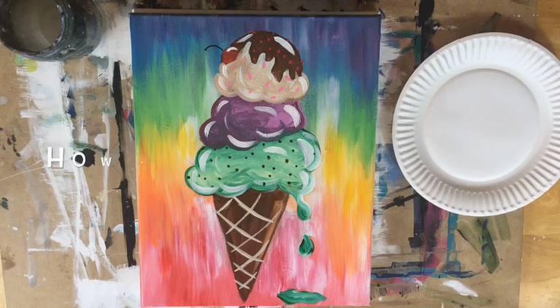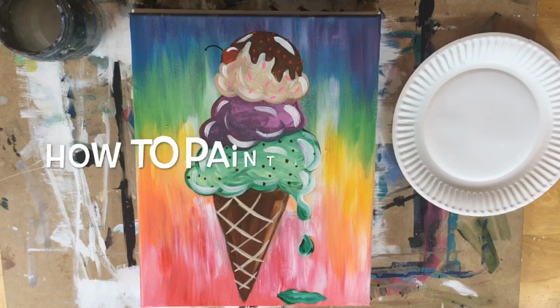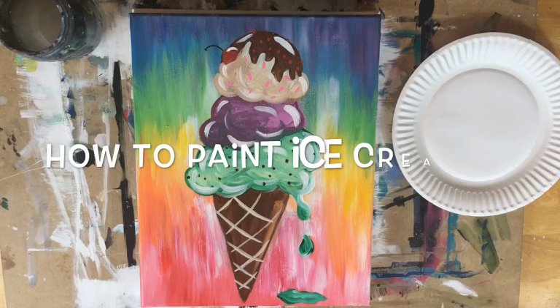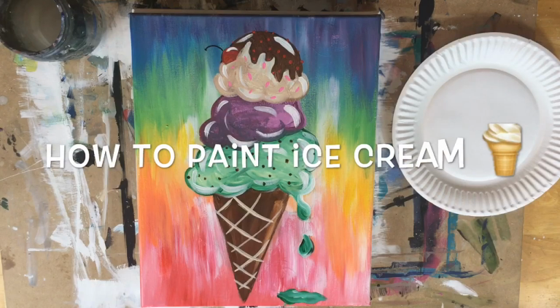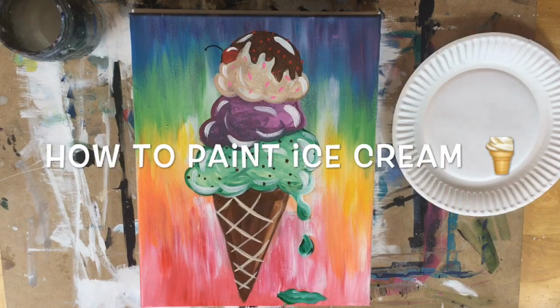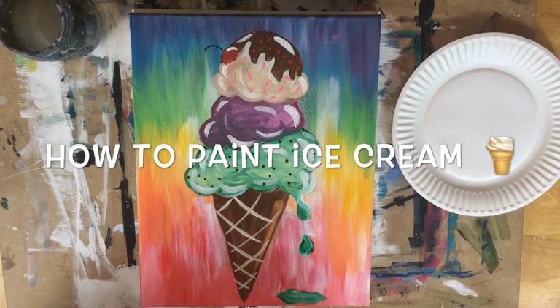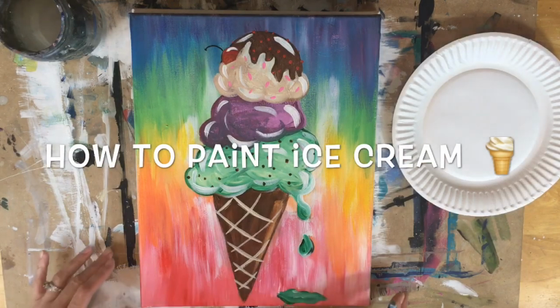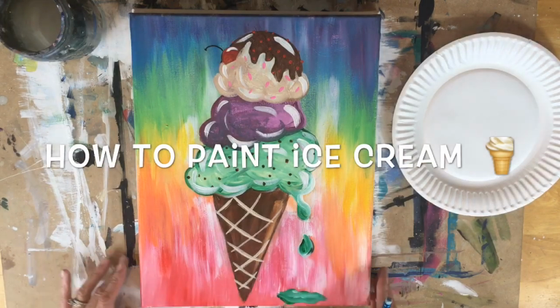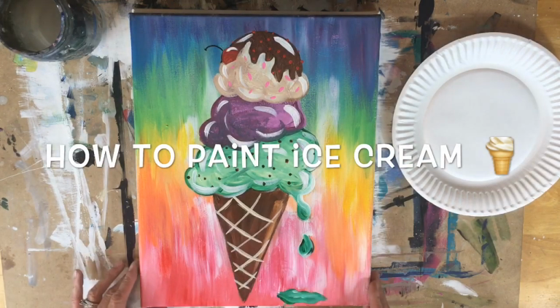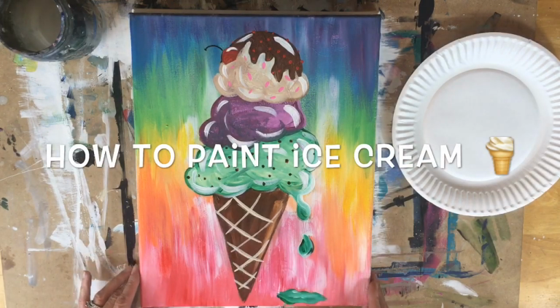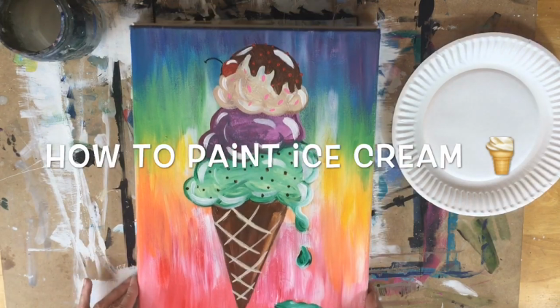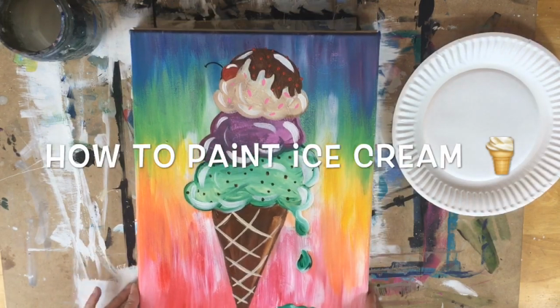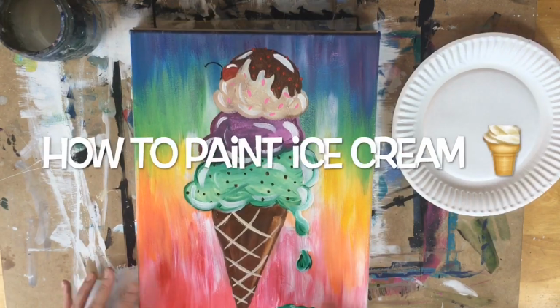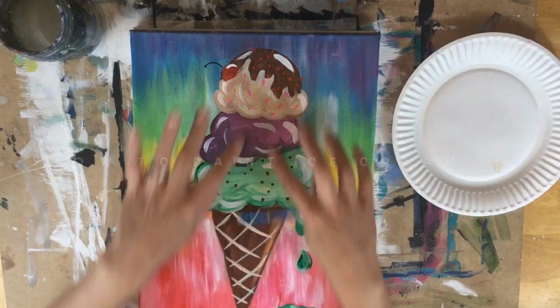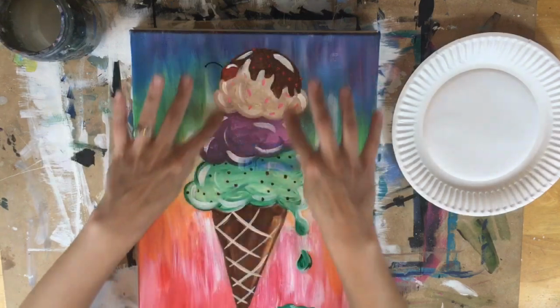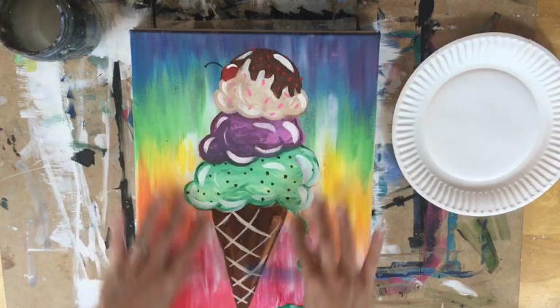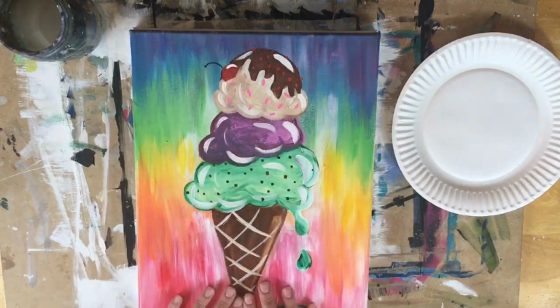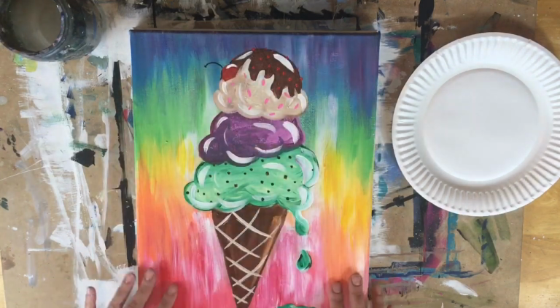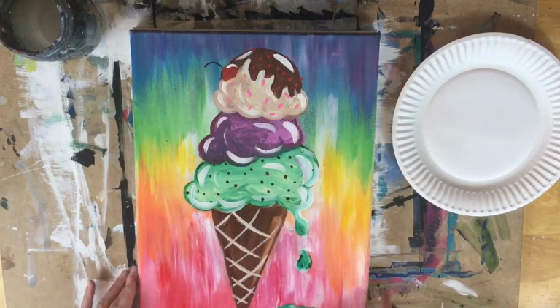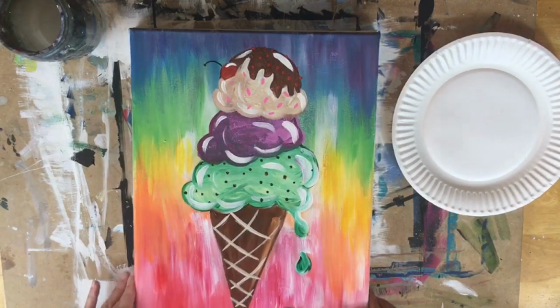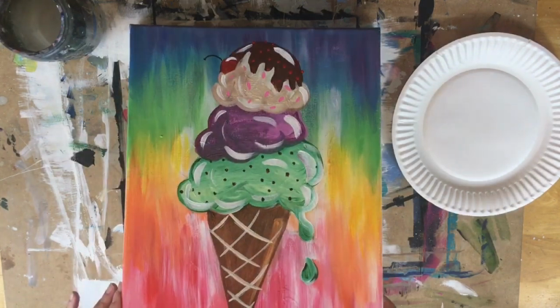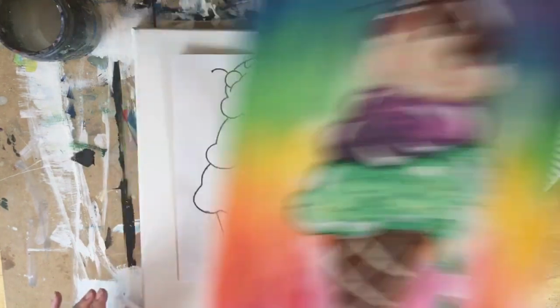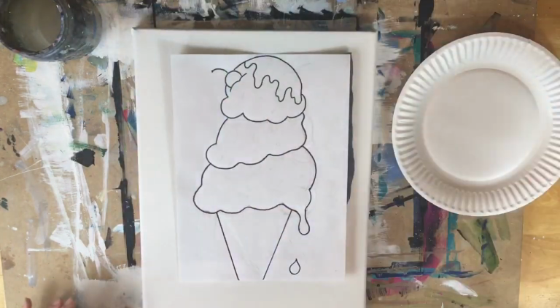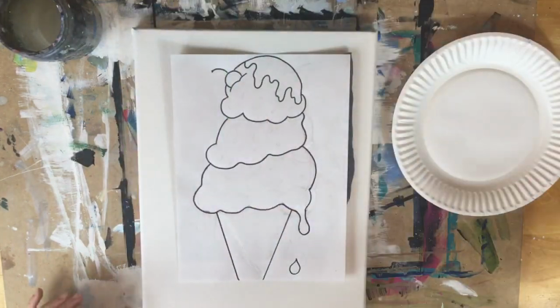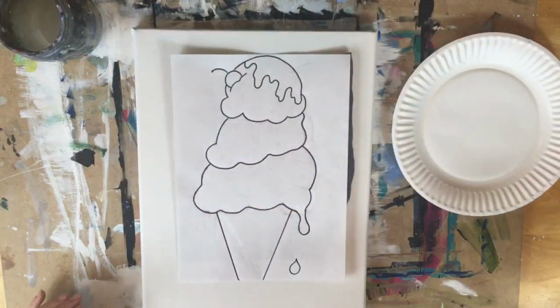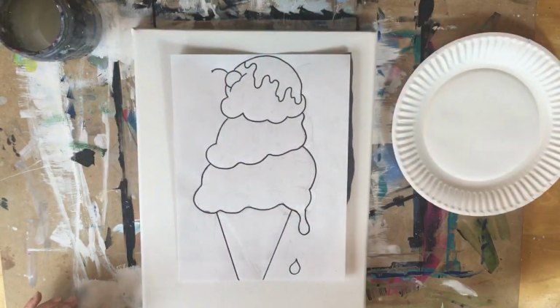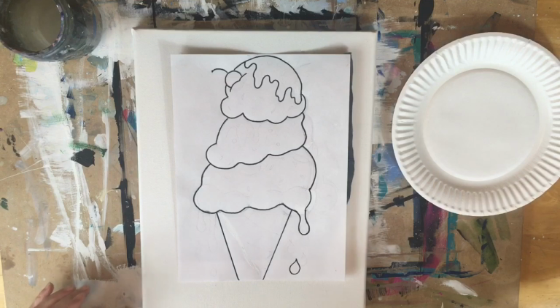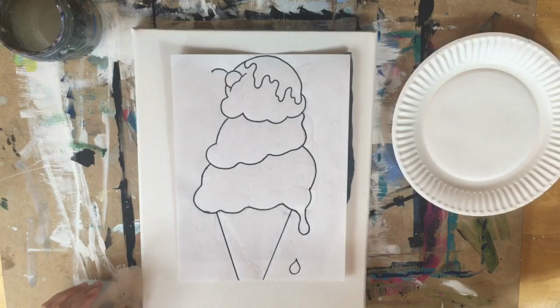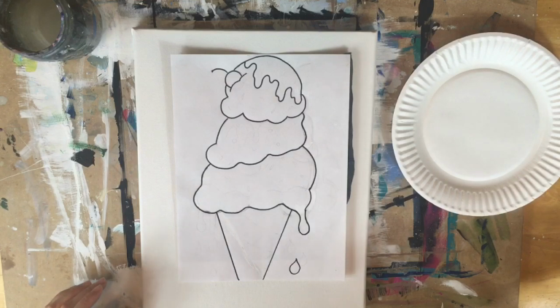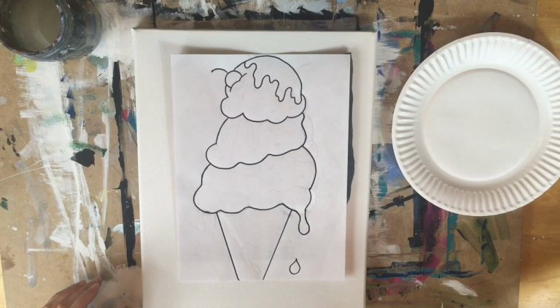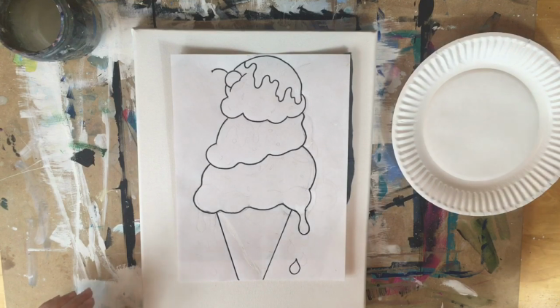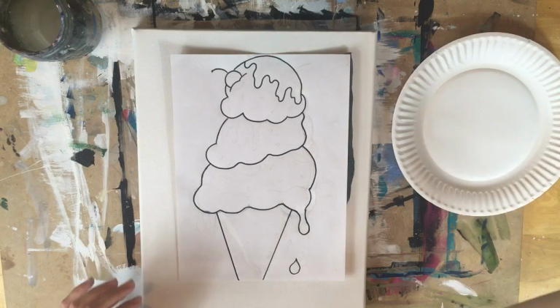Hello, I'm going to show you how to paint the rainbow ice cream cone. This is an 11 inch by 14 inch canvas and we are going to jump right in and get started.